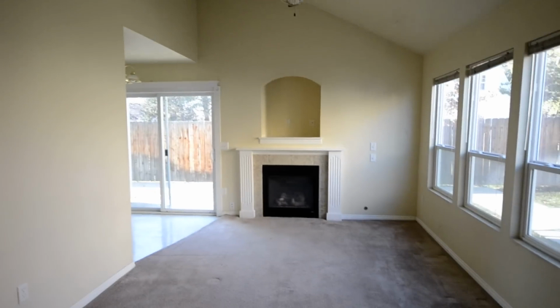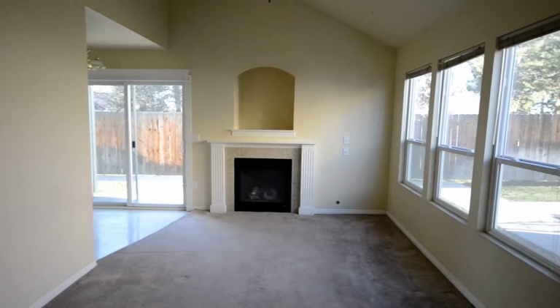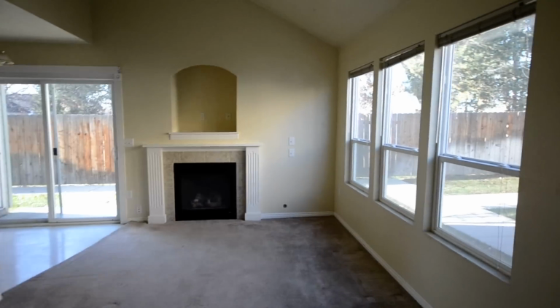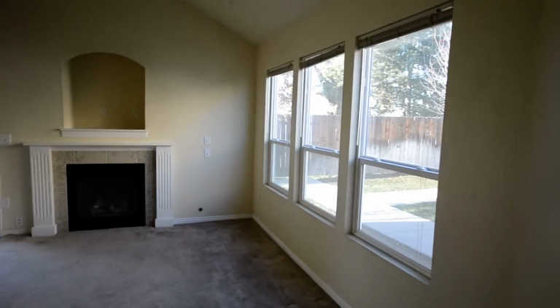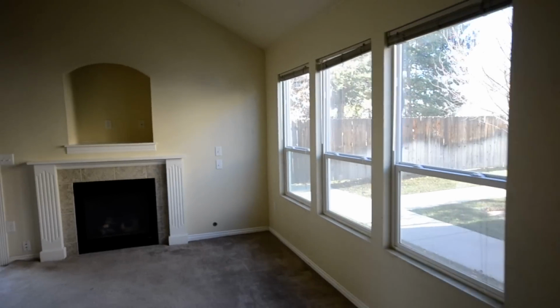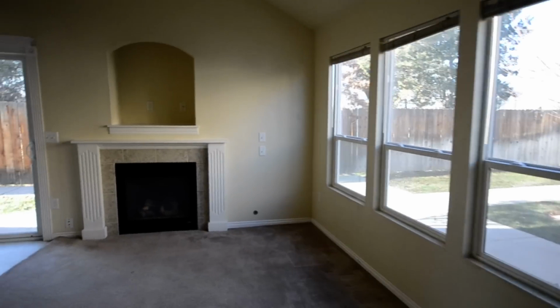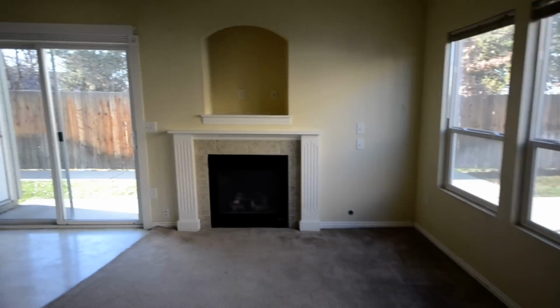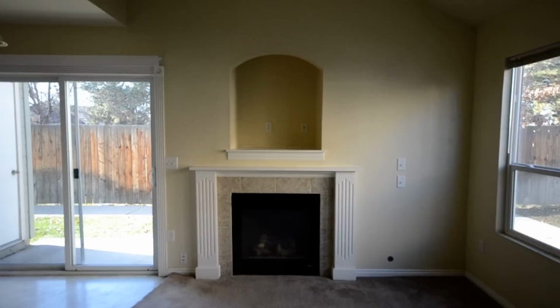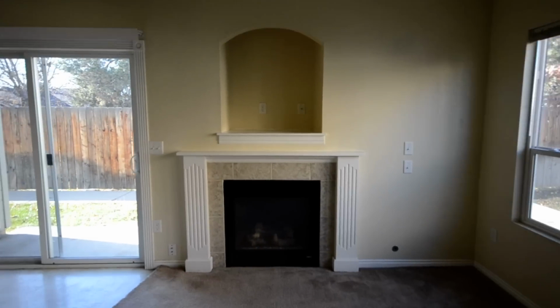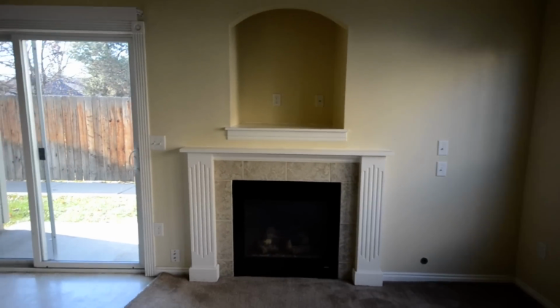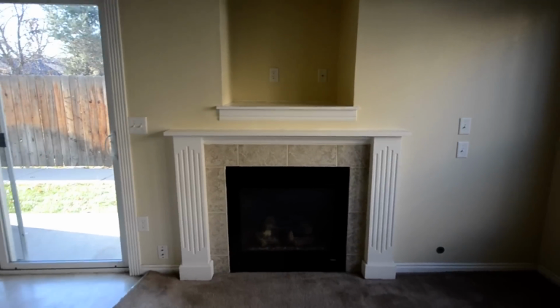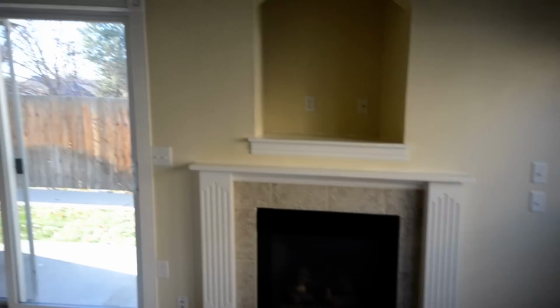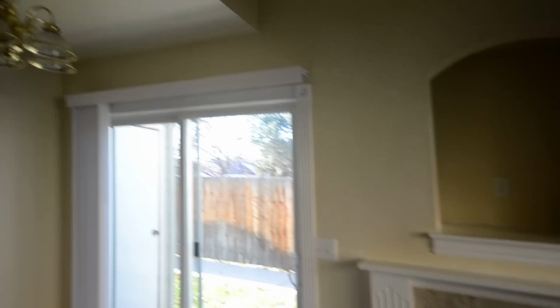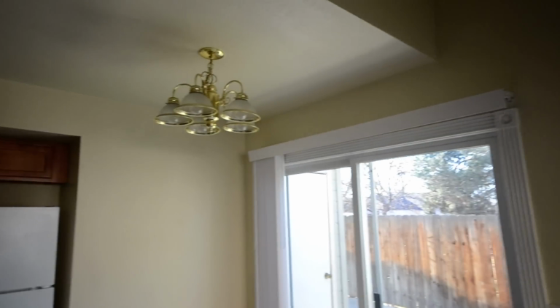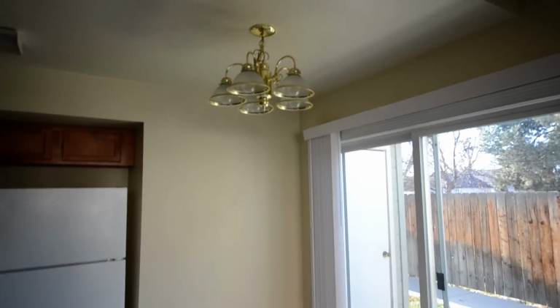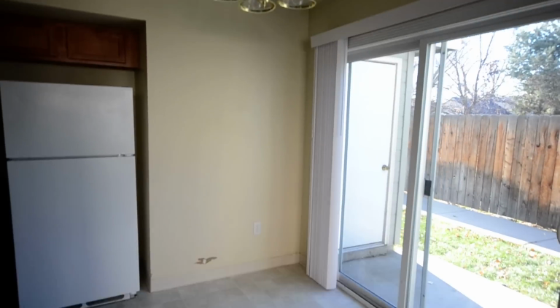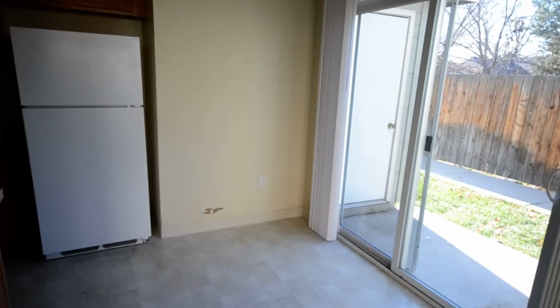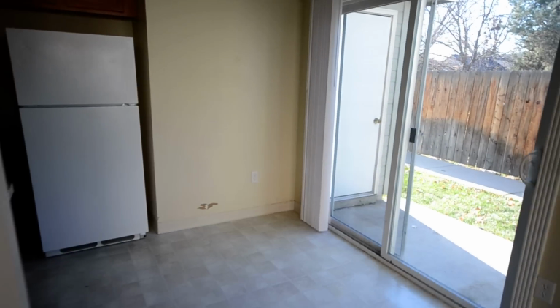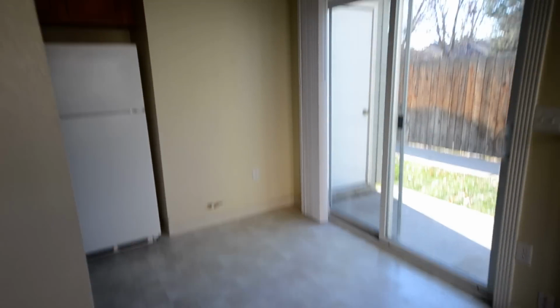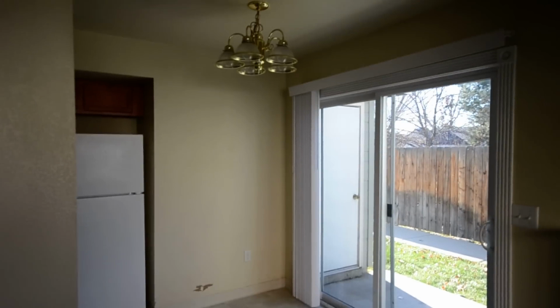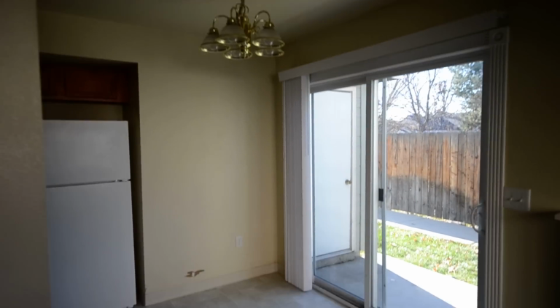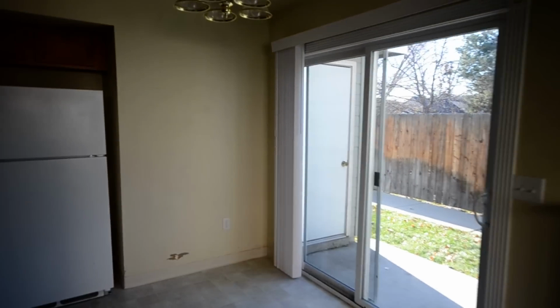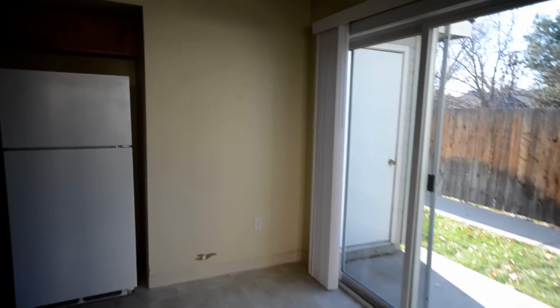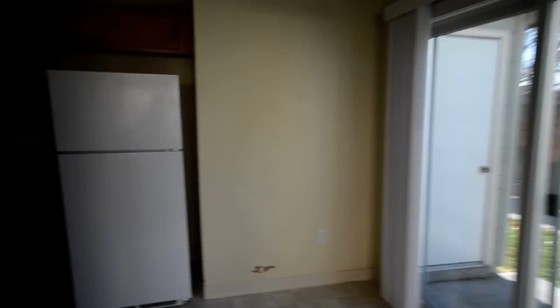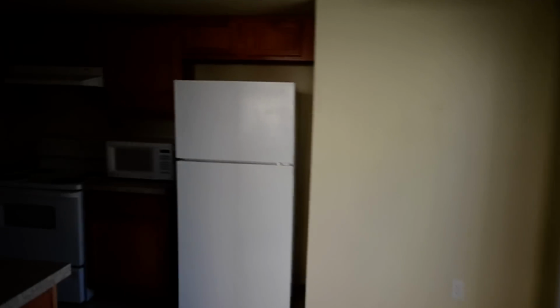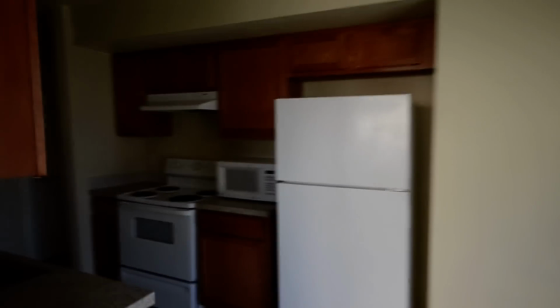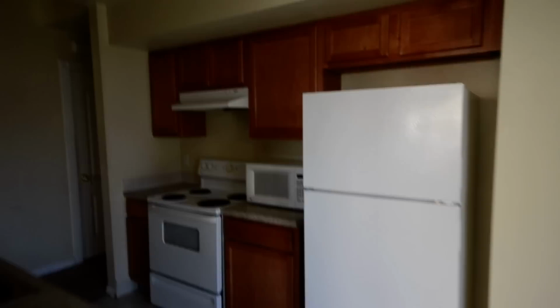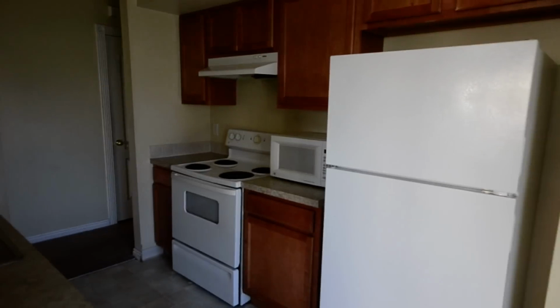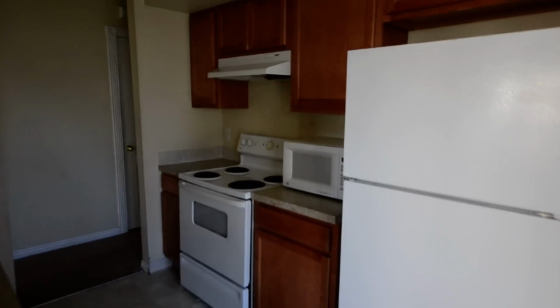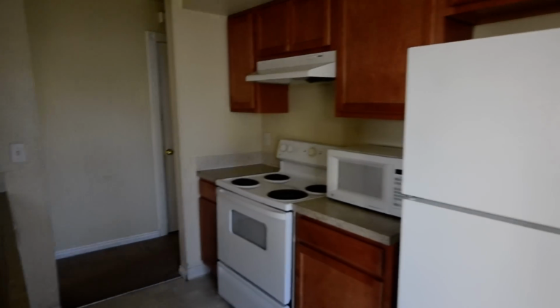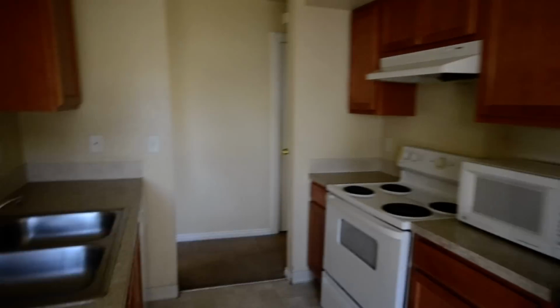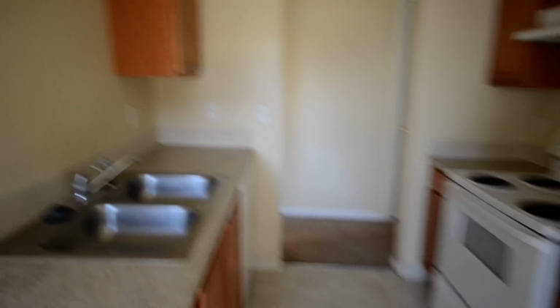Here we come into the nice vaulted ceilings, open with lots of windows, gas fireplace, dining area here, and the kitchen. This one comes with all appliances.